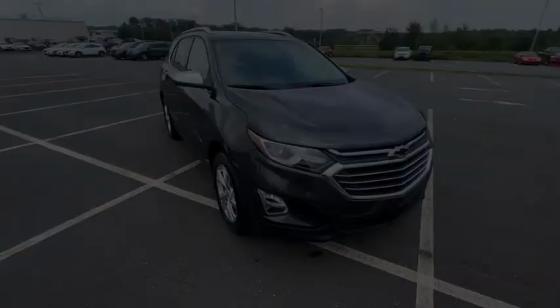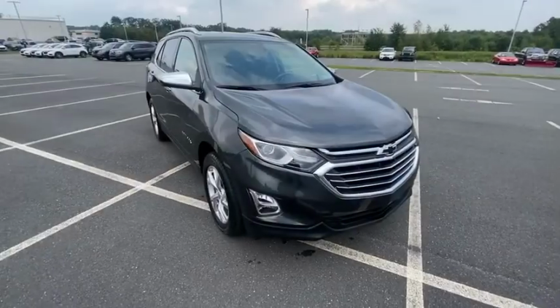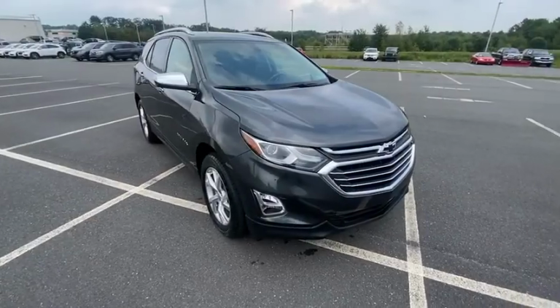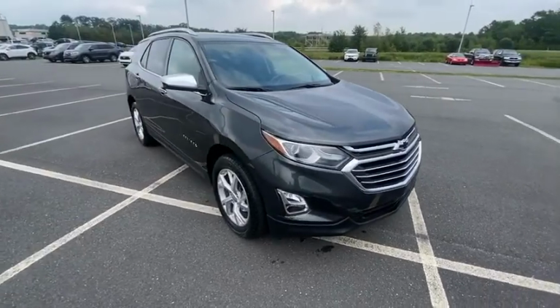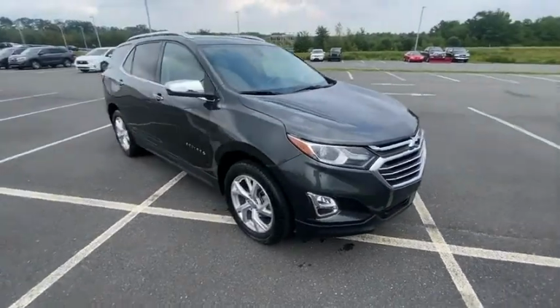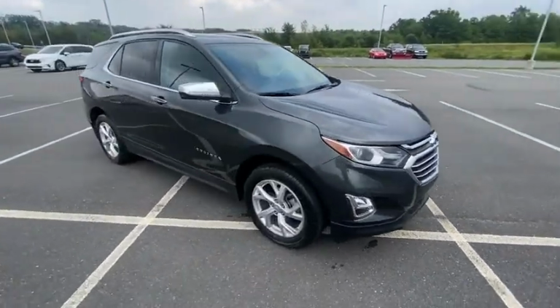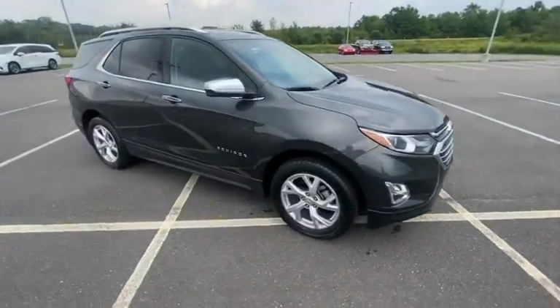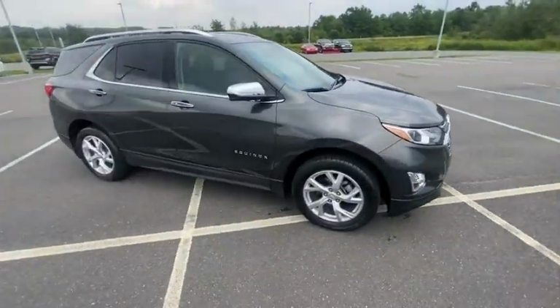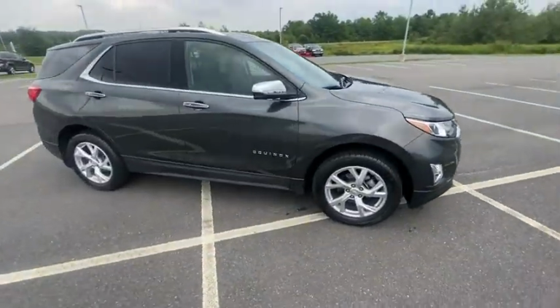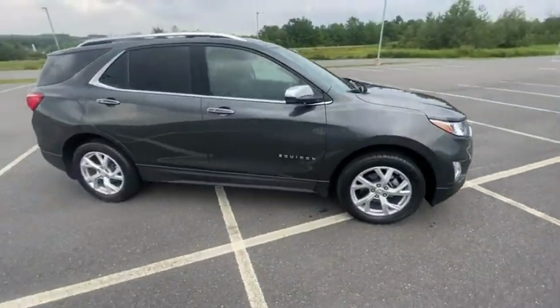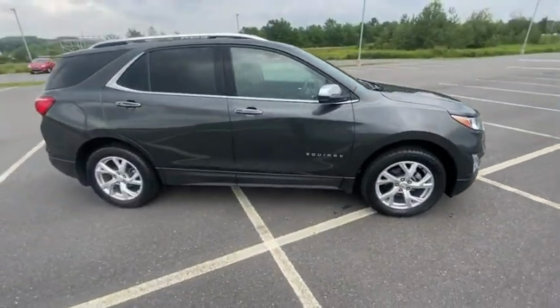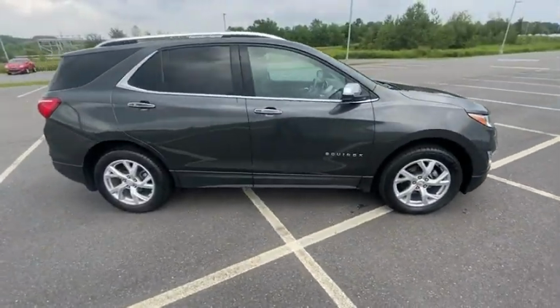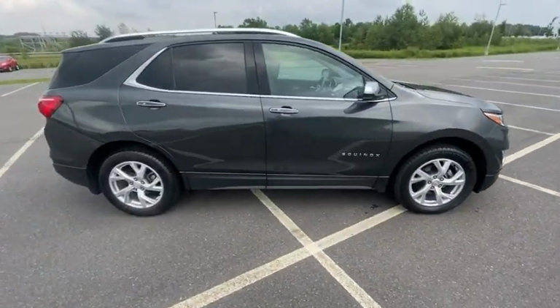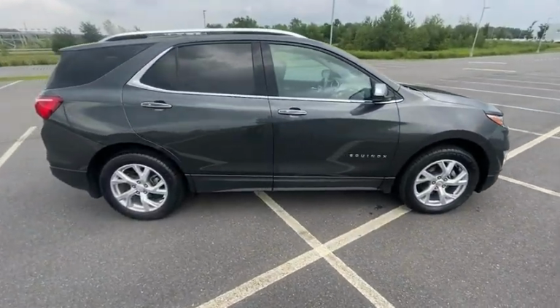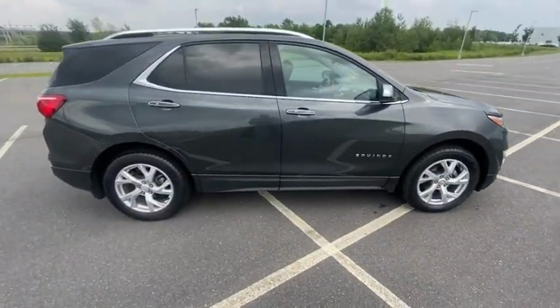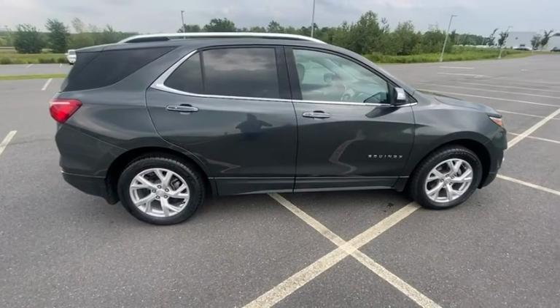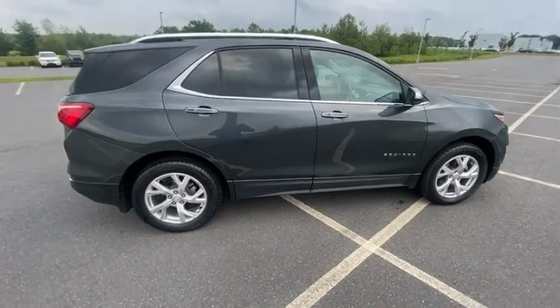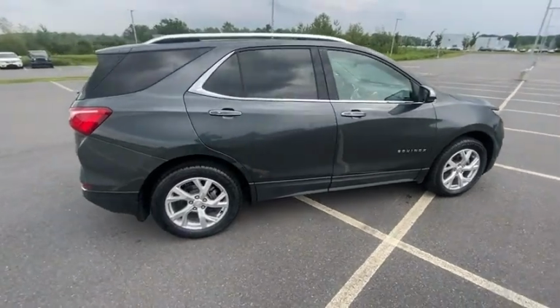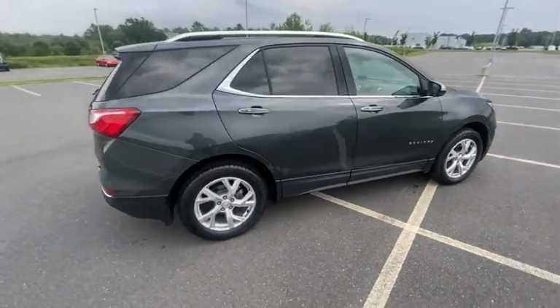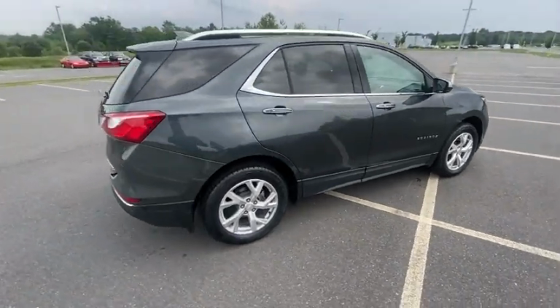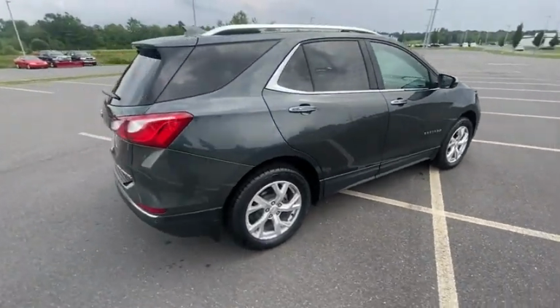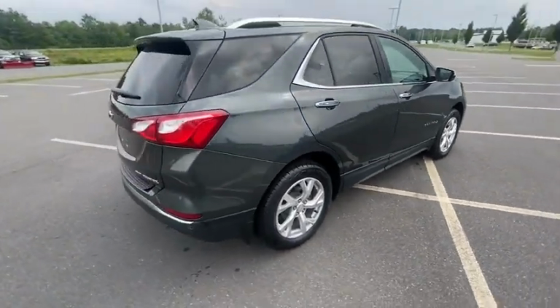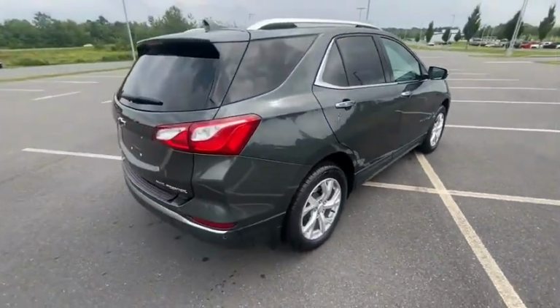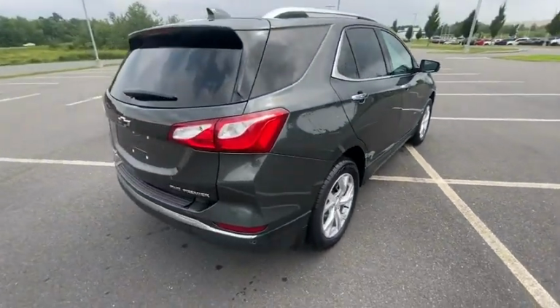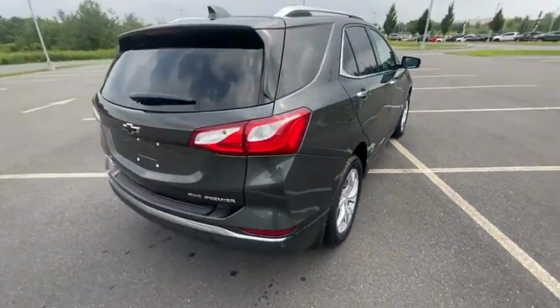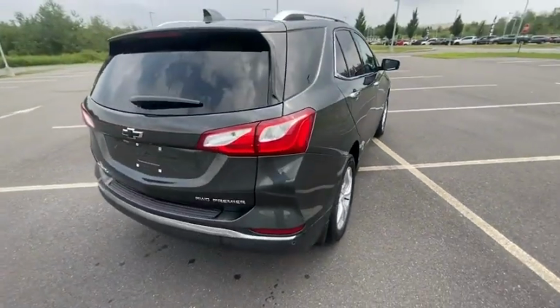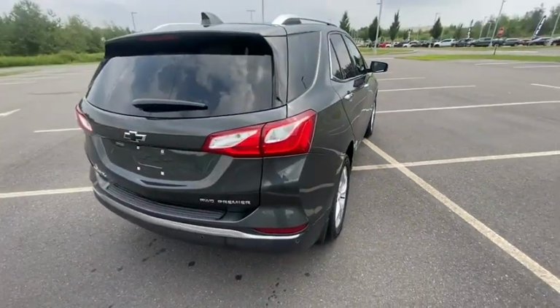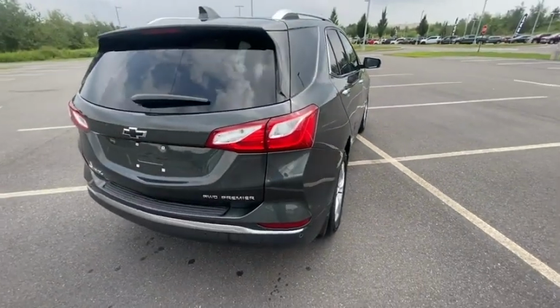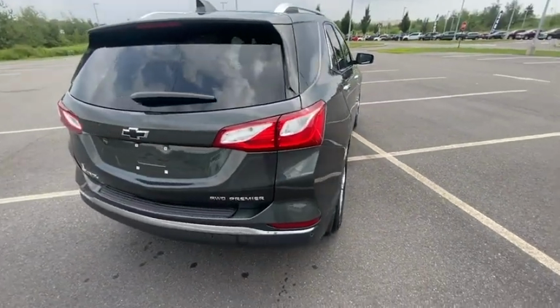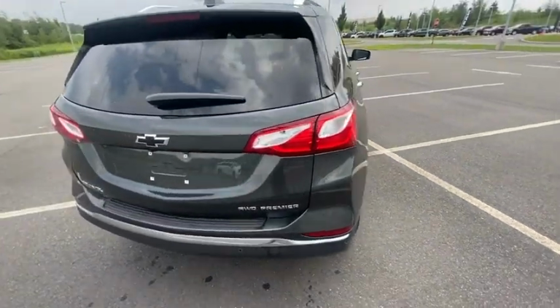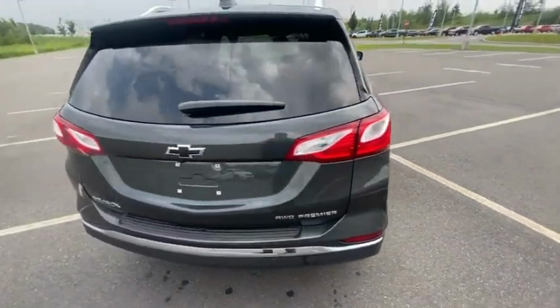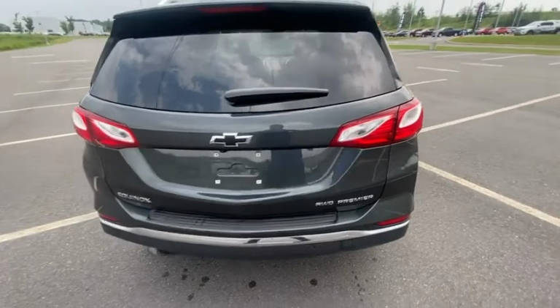Make a great choice today with the 2019 Equinox. Fuel efficiency, safety, and value — that equals the Chevy Equinox.